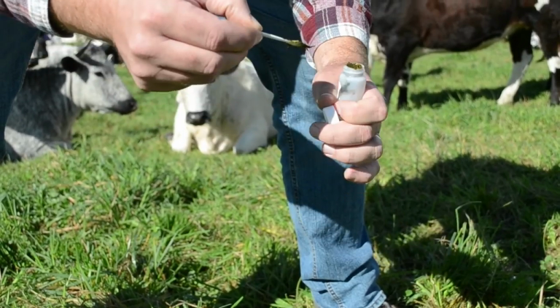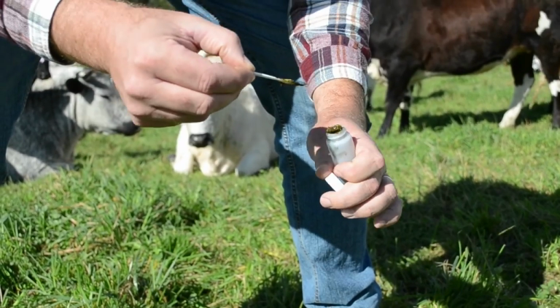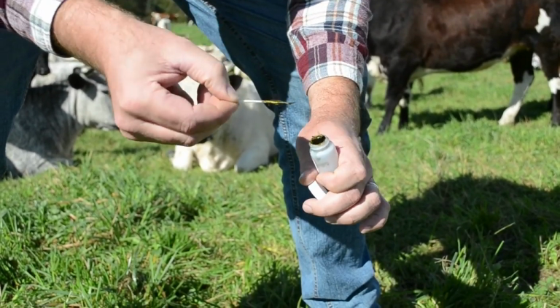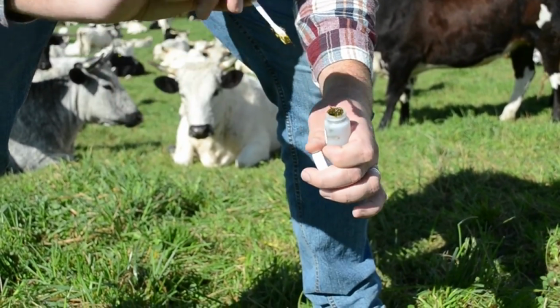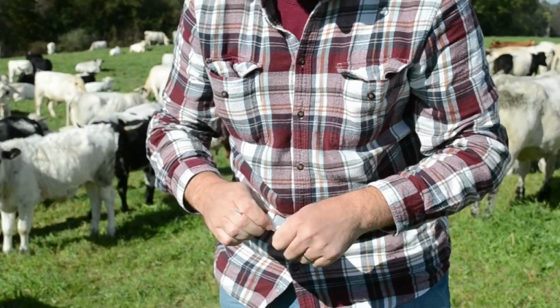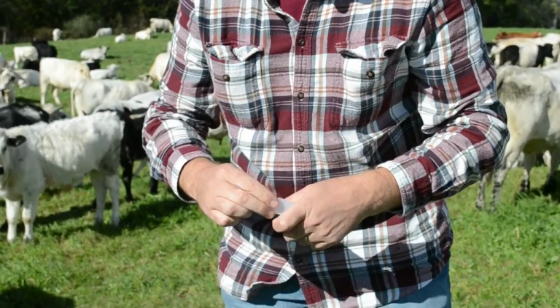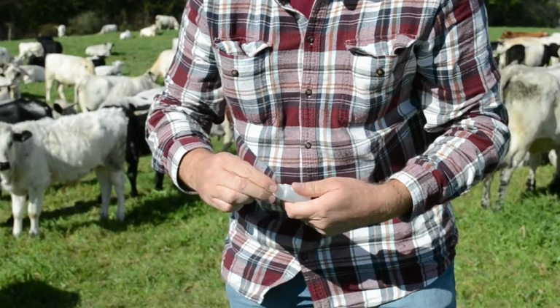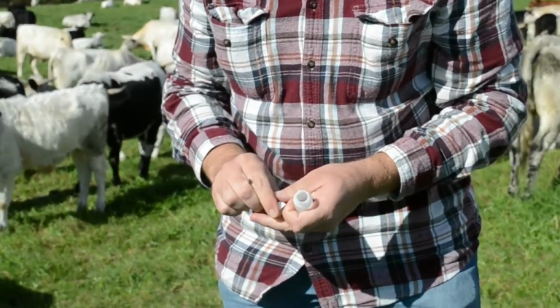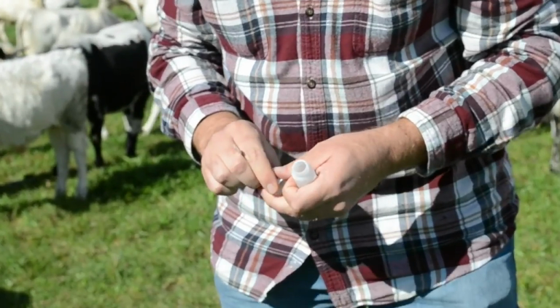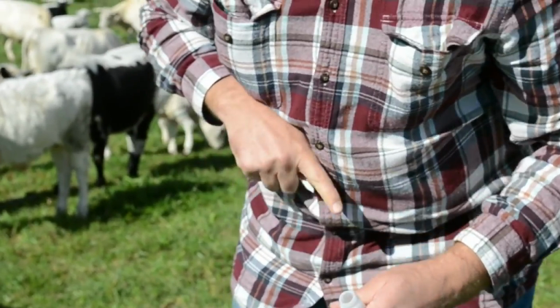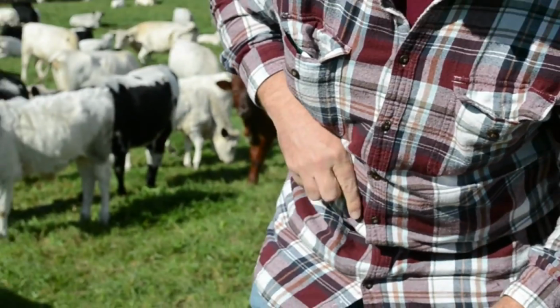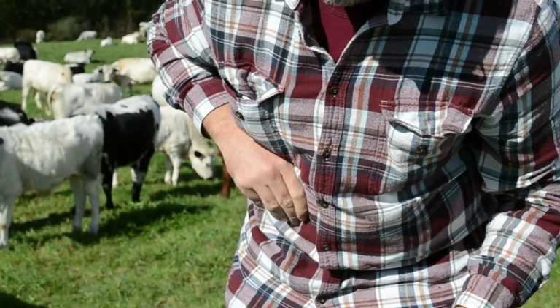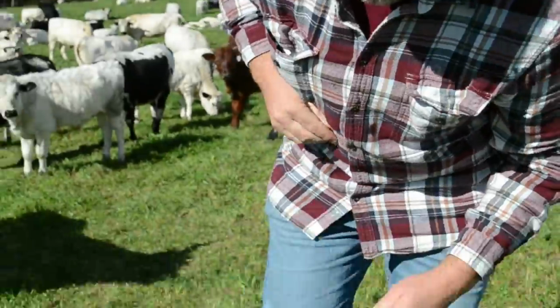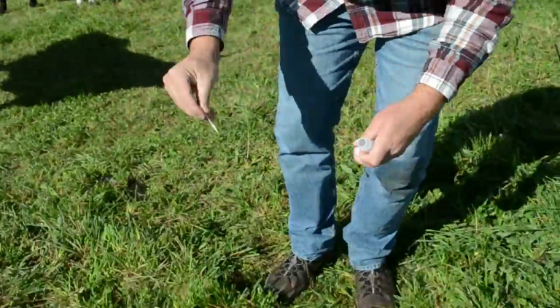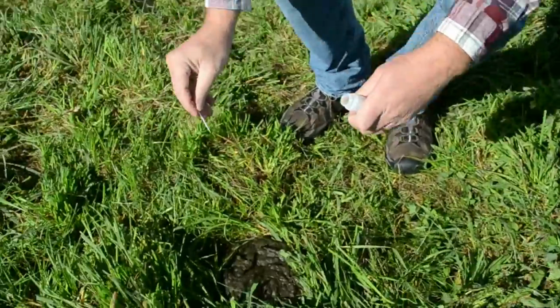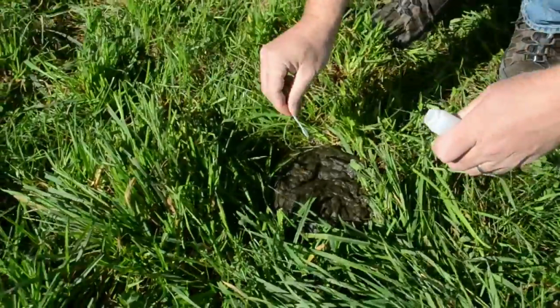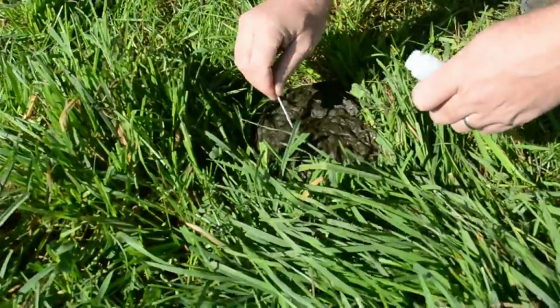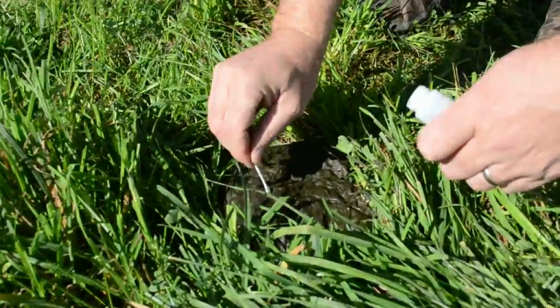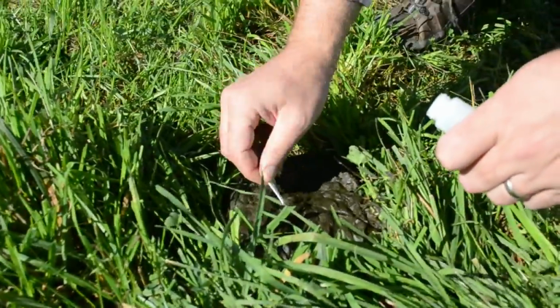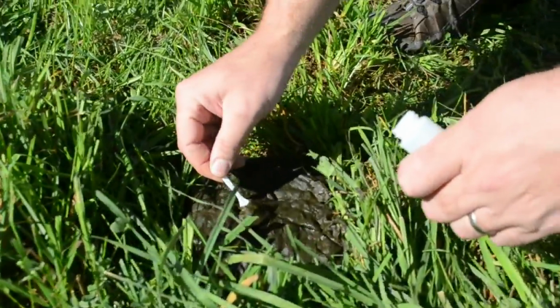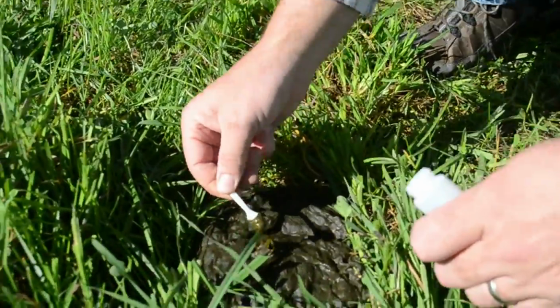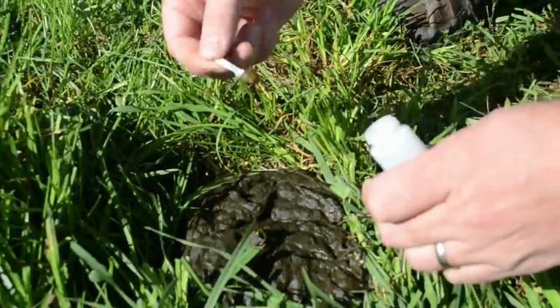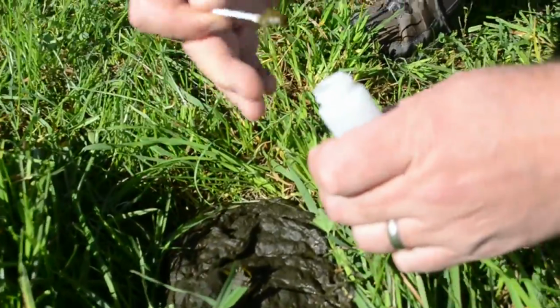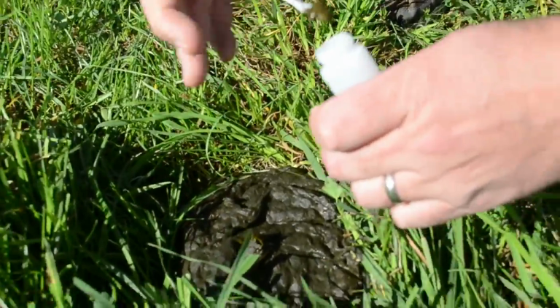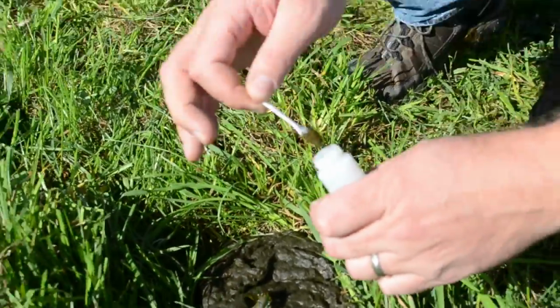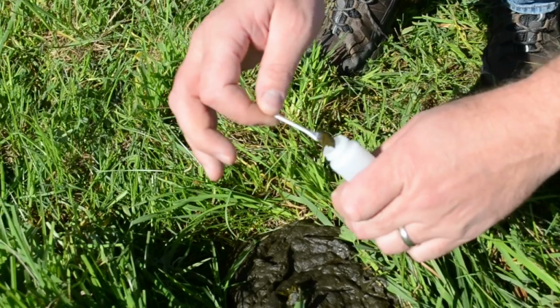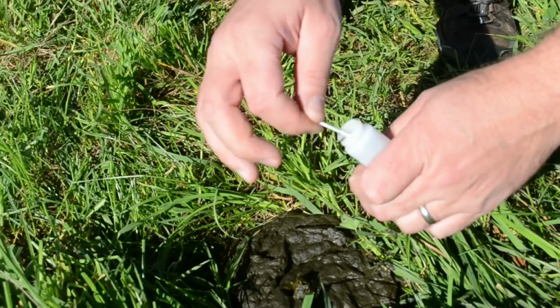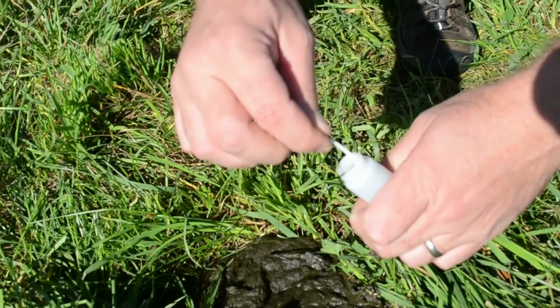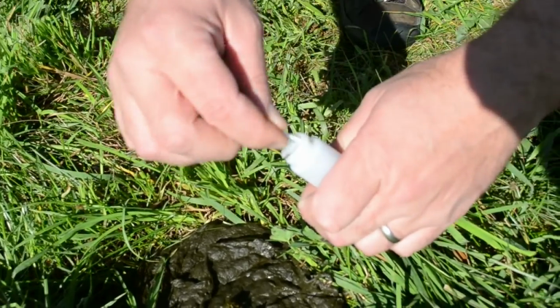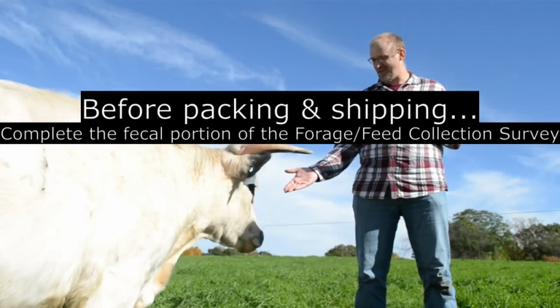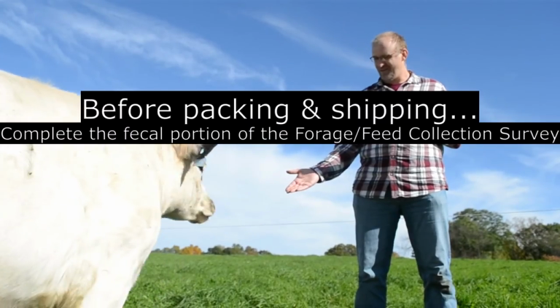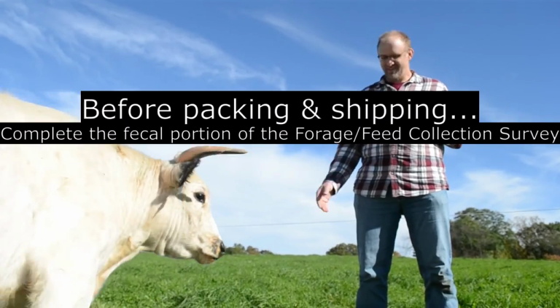Discard the spatulas when you're finished. Seal the tubes up and place them back in the bag with some newspaper if possible. Freeze overnight before mailing. Don't forget to submit the fecal portion of the forage and feed collection survey.